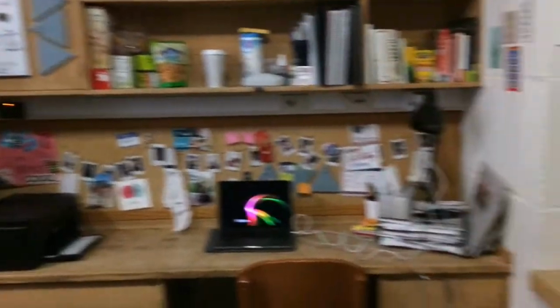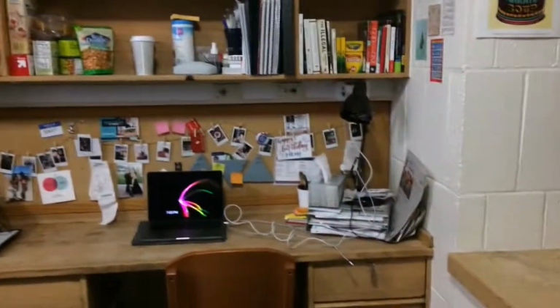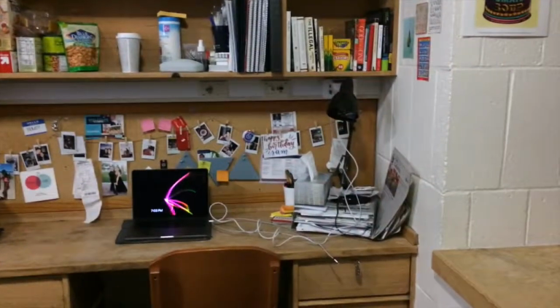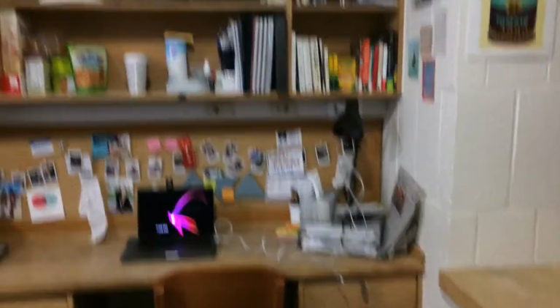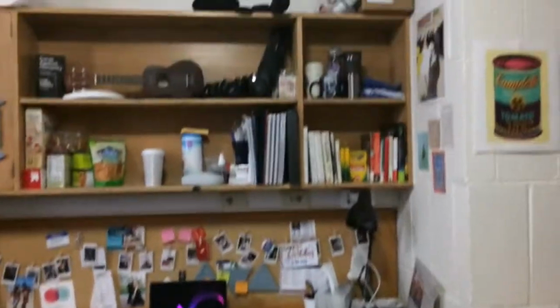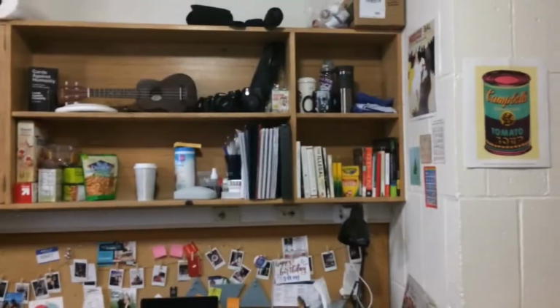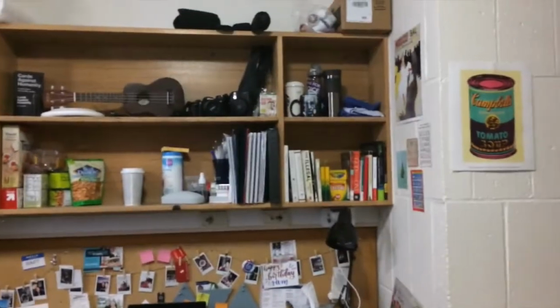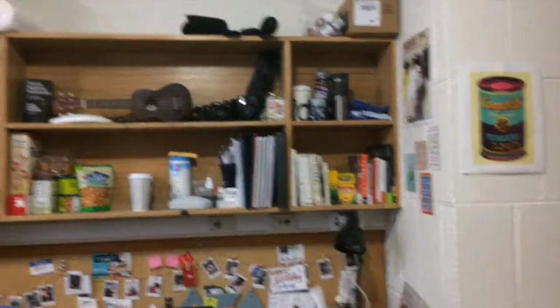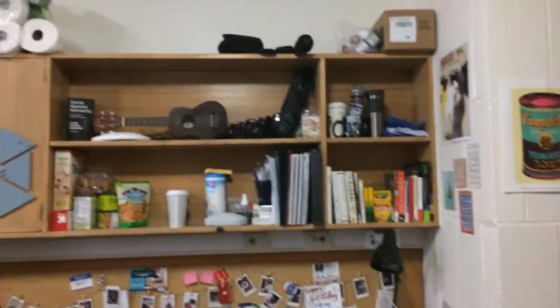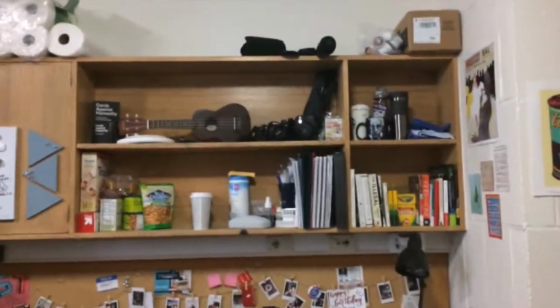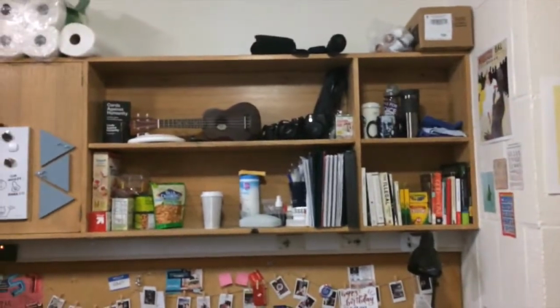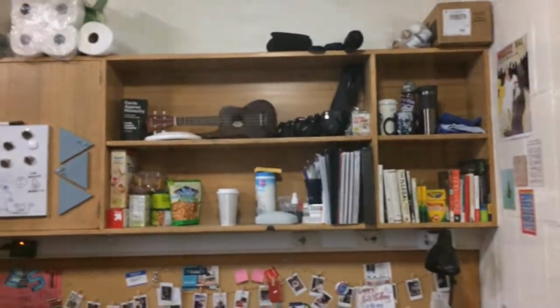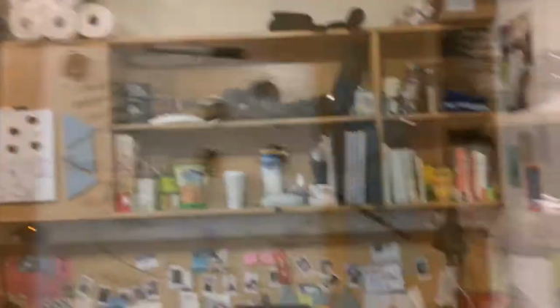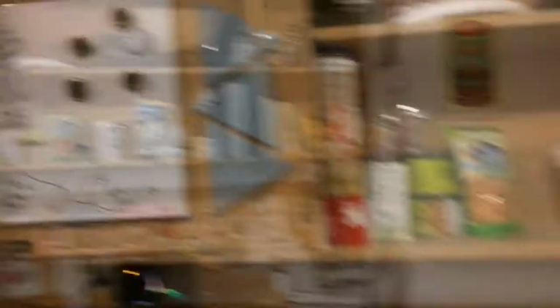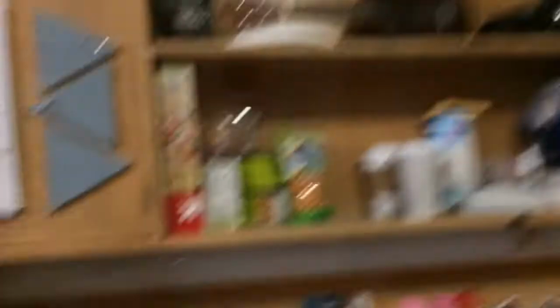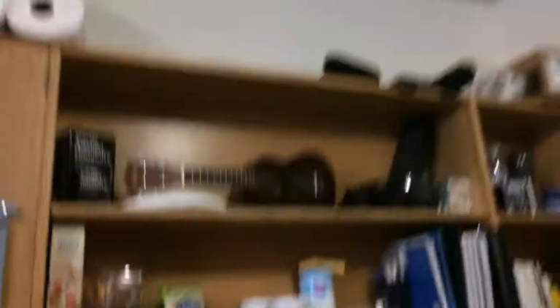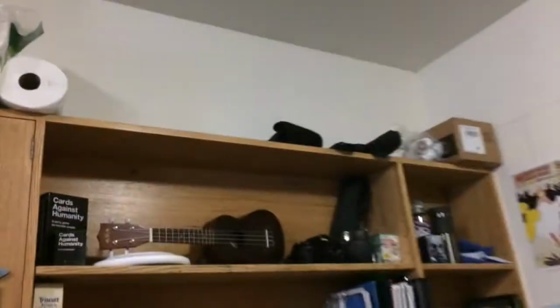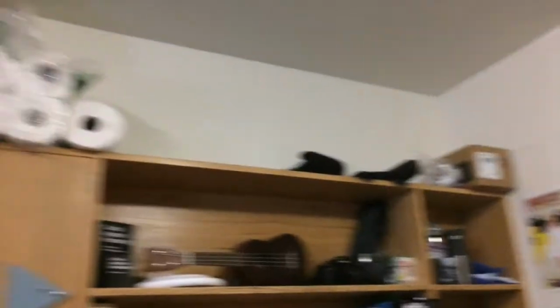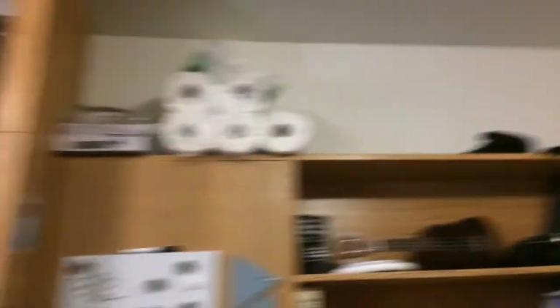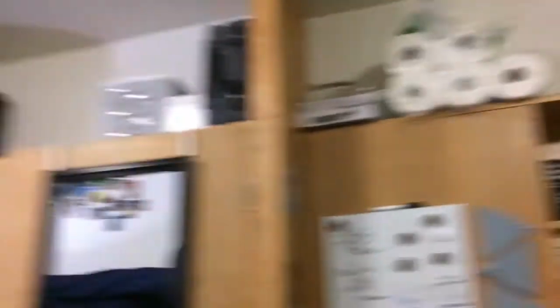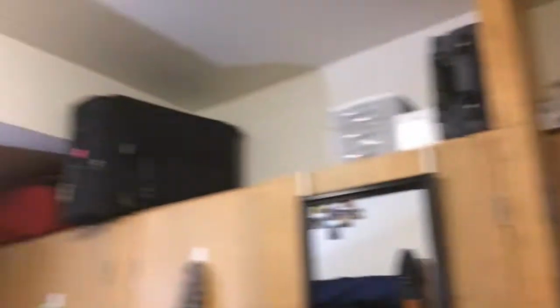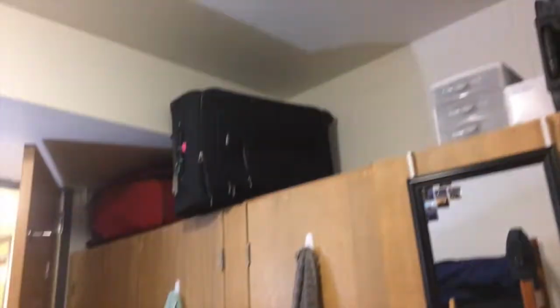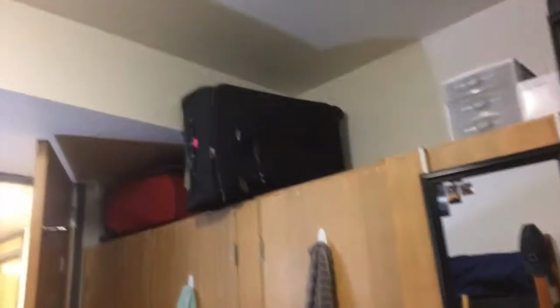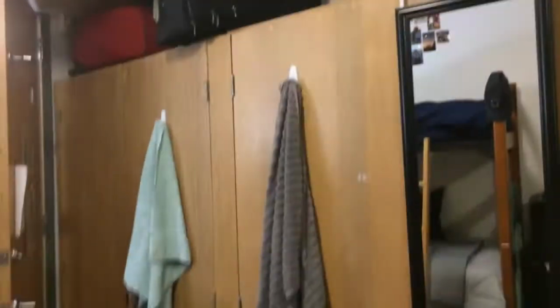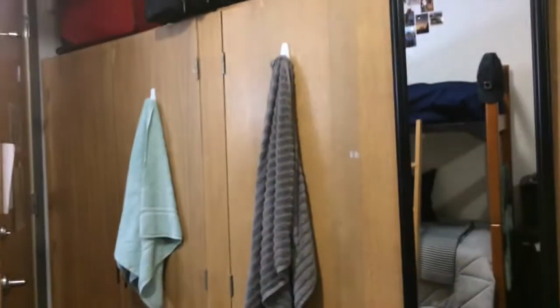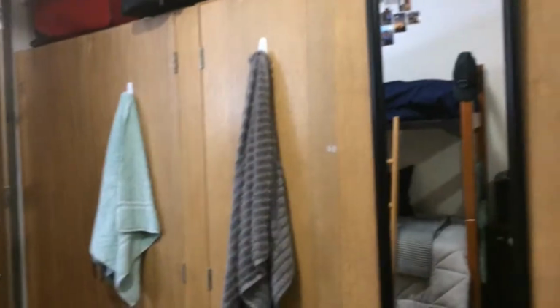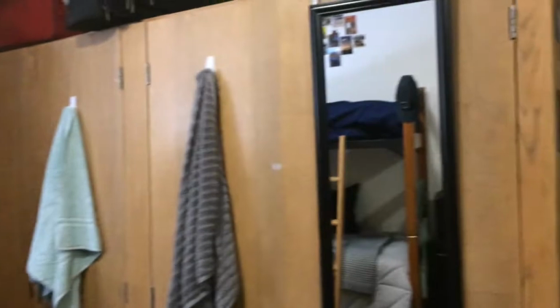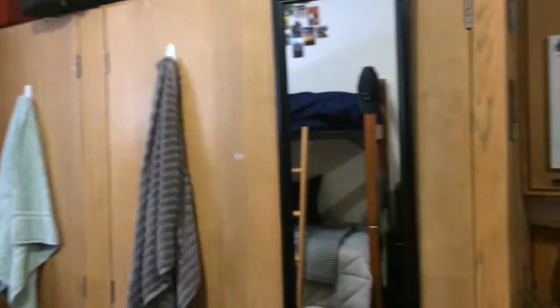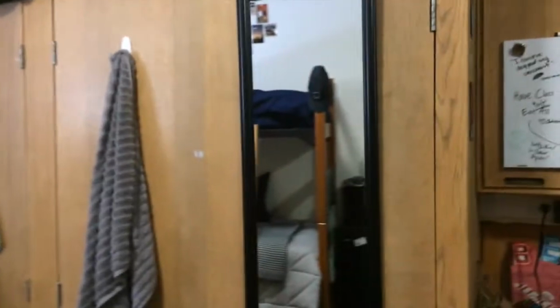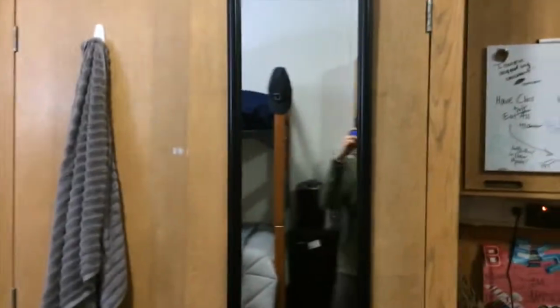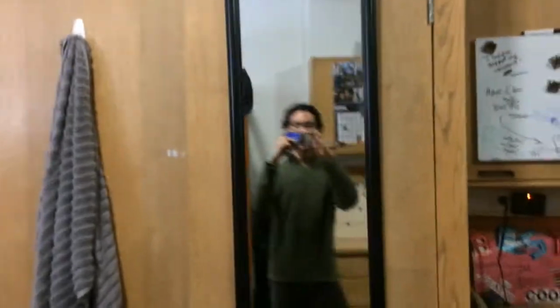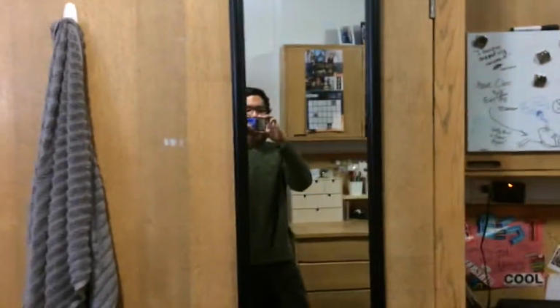My desk, my books, my ukulele. There's lots of overhead storage which is fantastic. The closets themselves are pretty spacious.